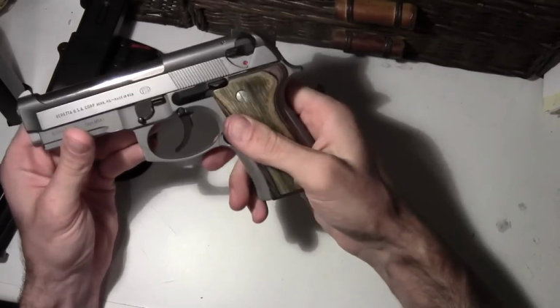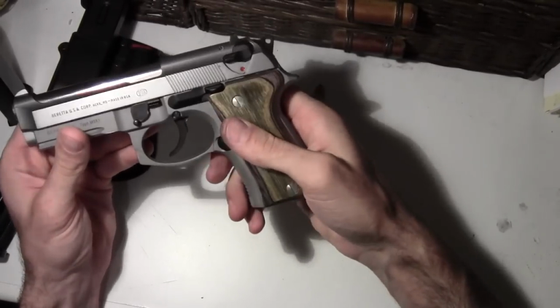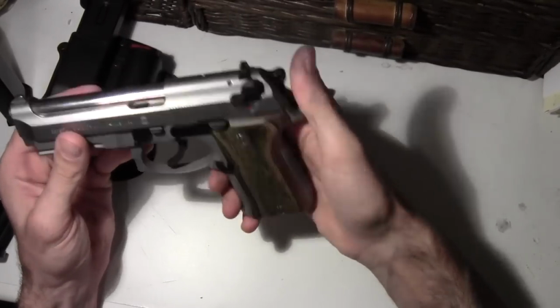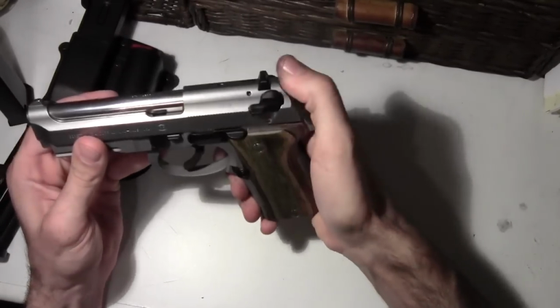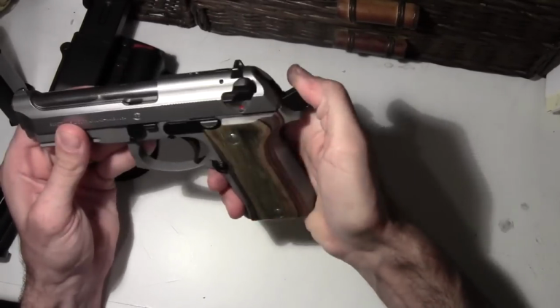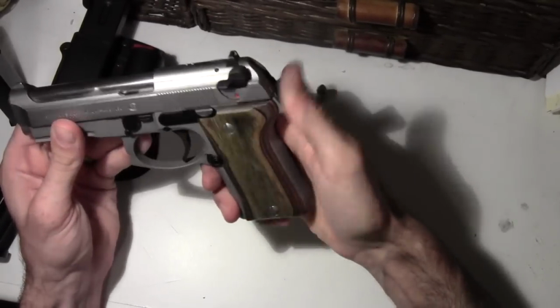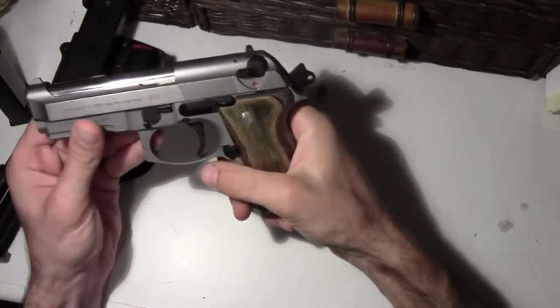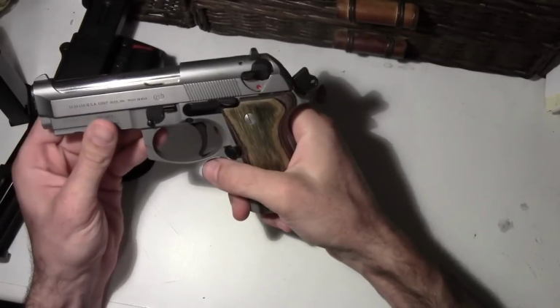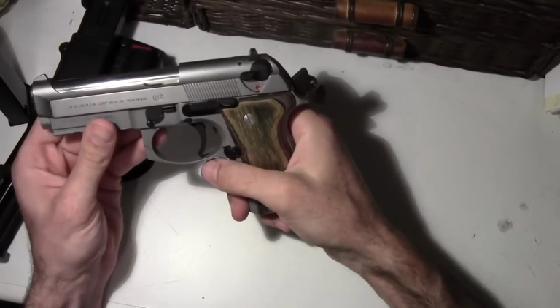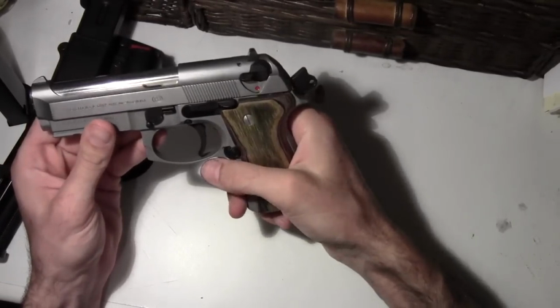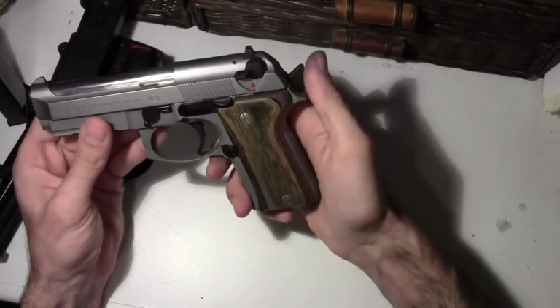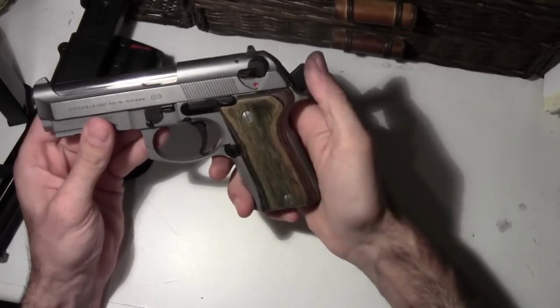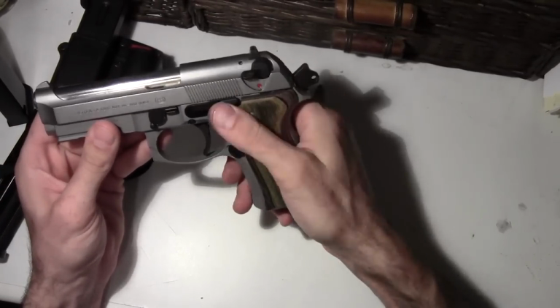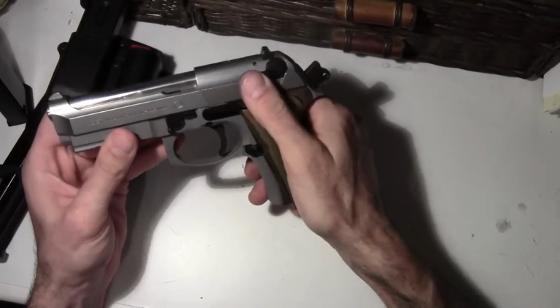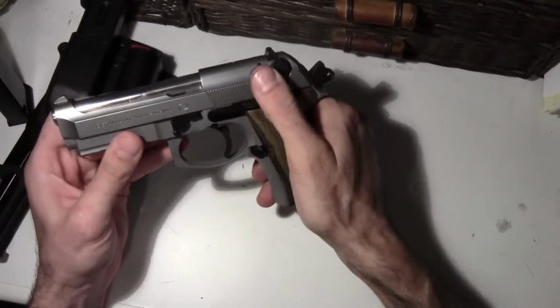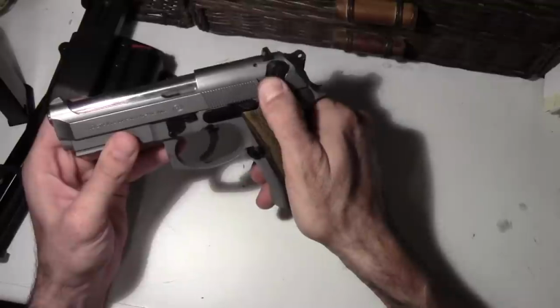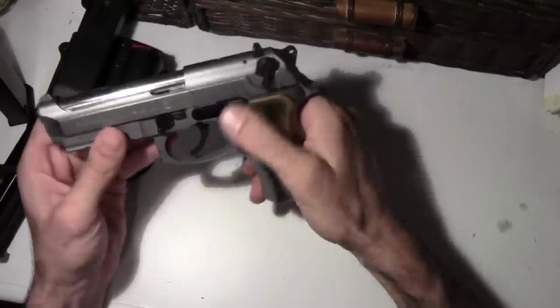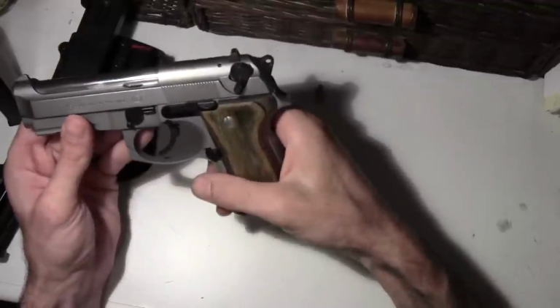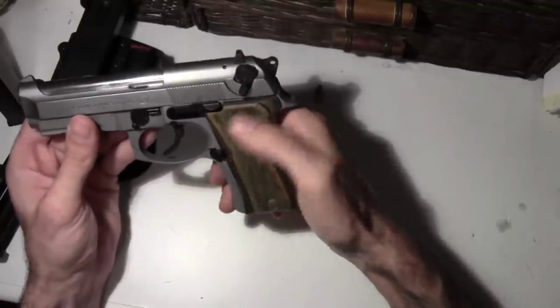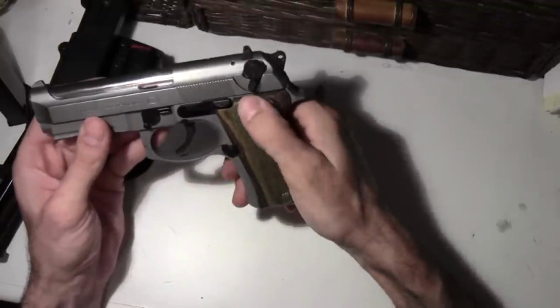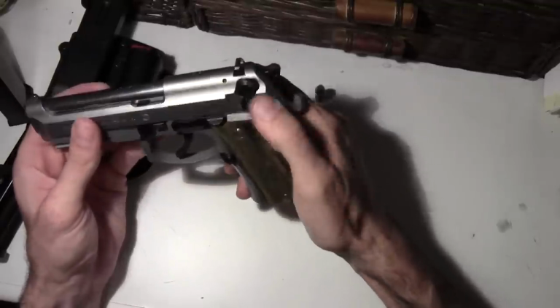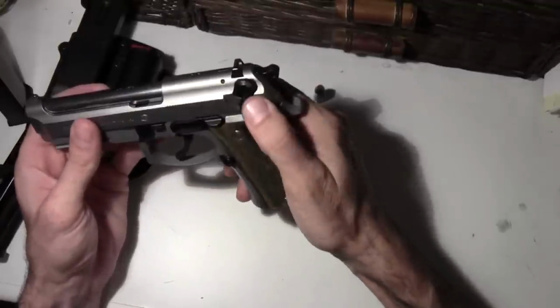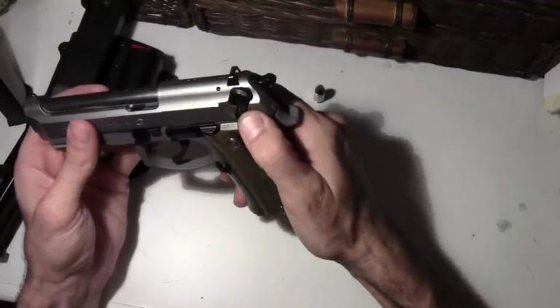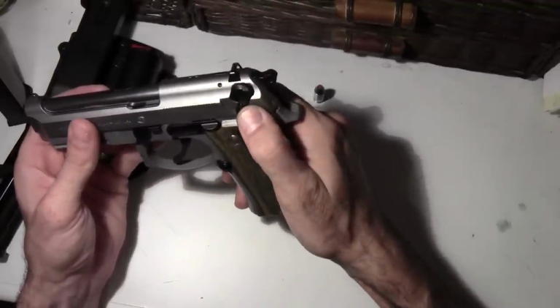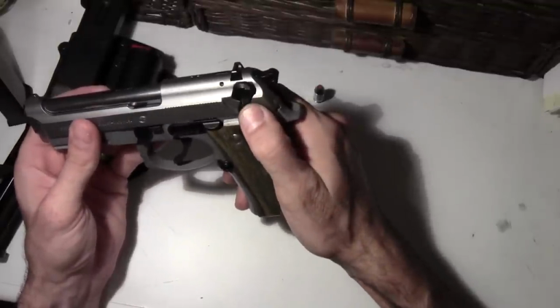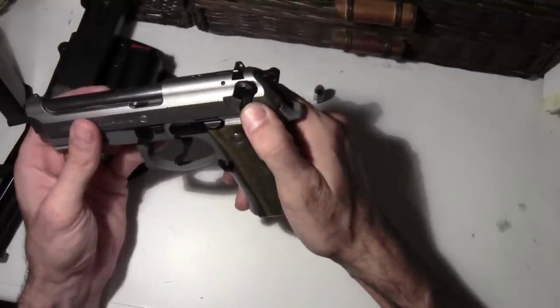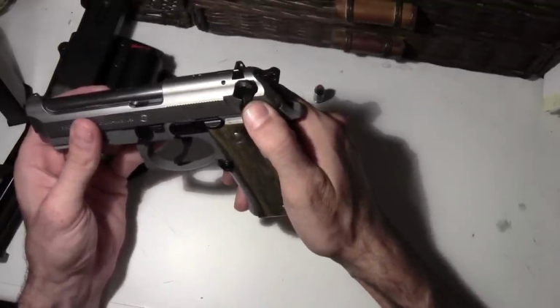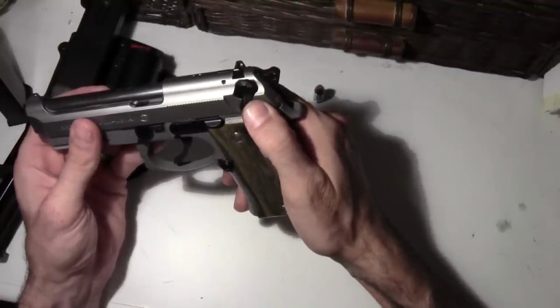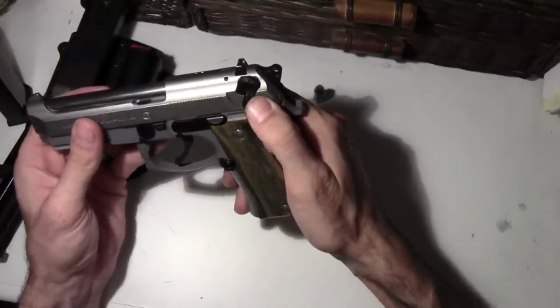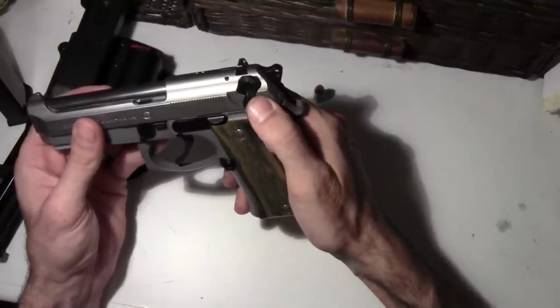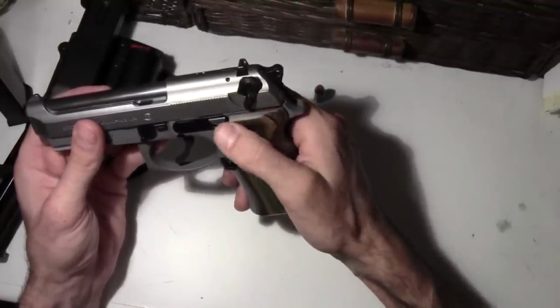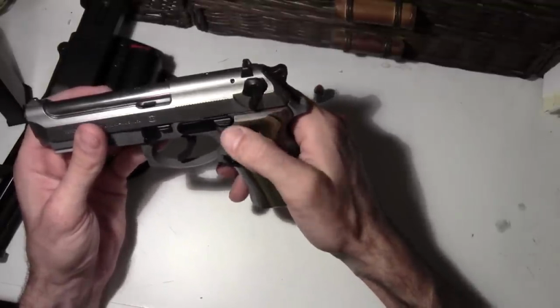Fire. Double action, single action. And that's your safety decocker. Real nice.